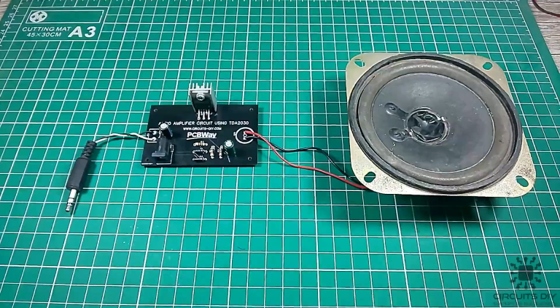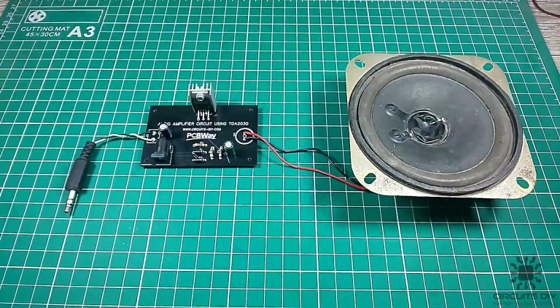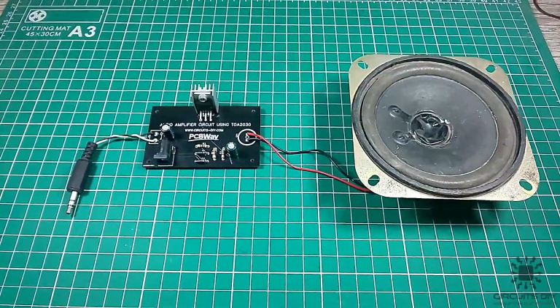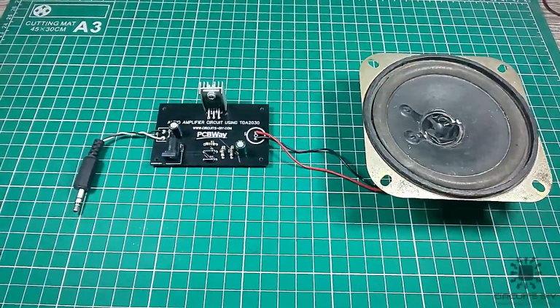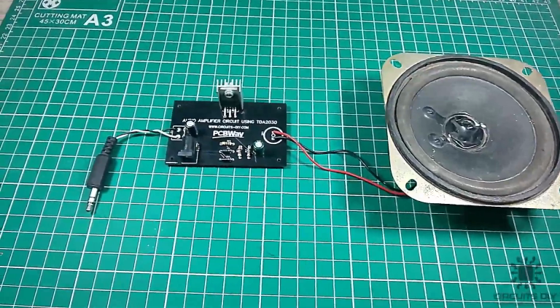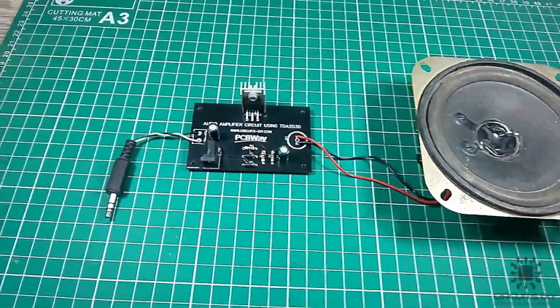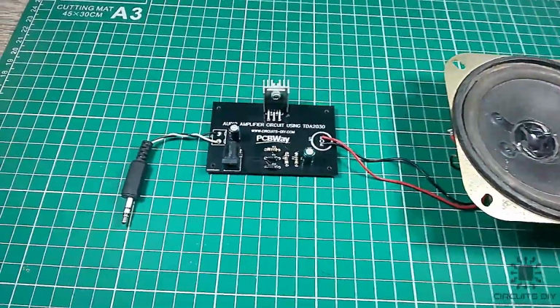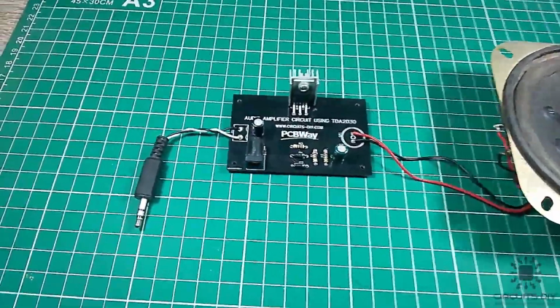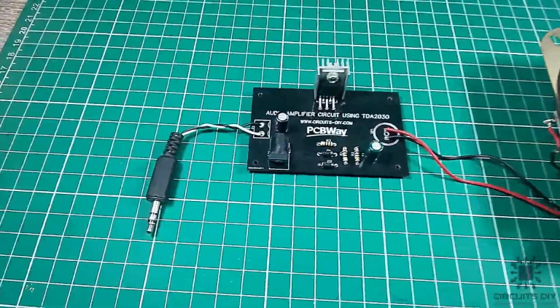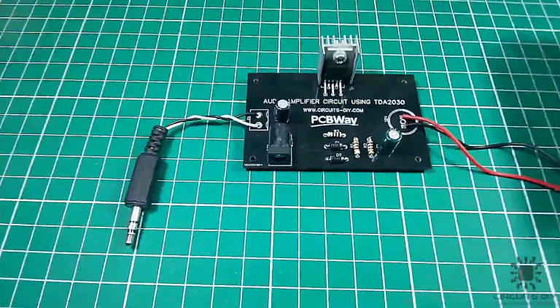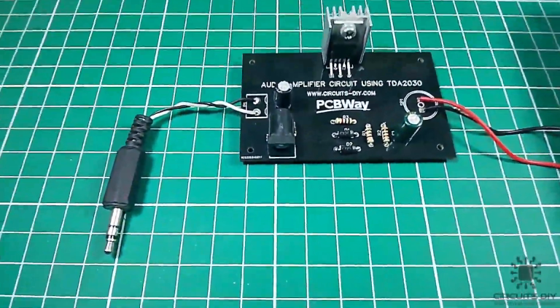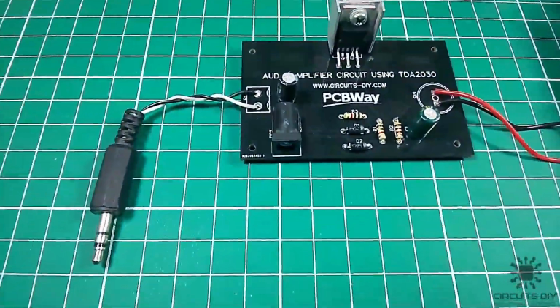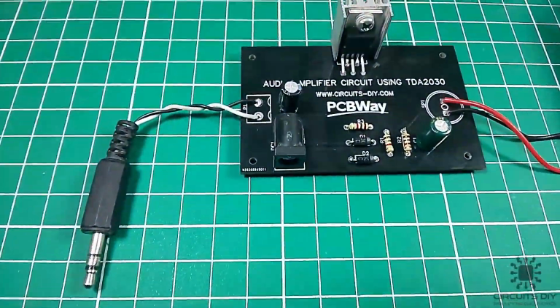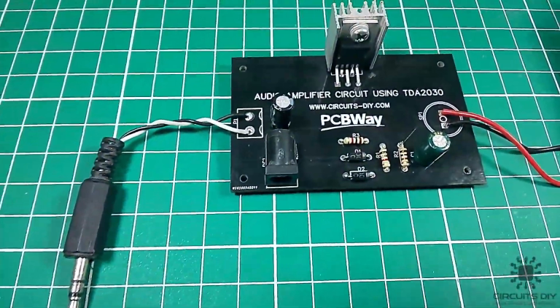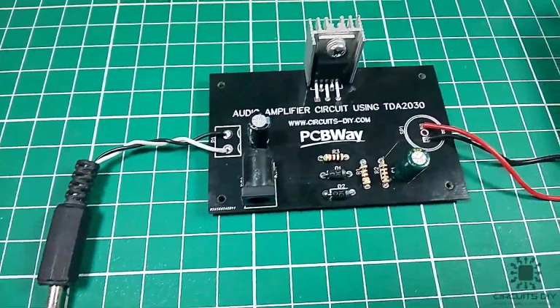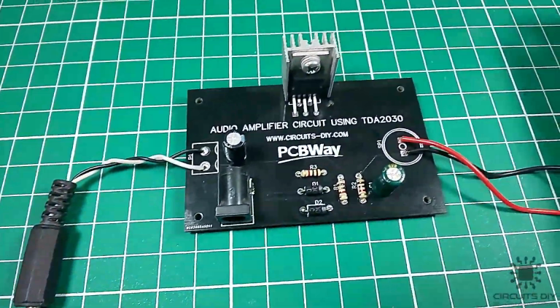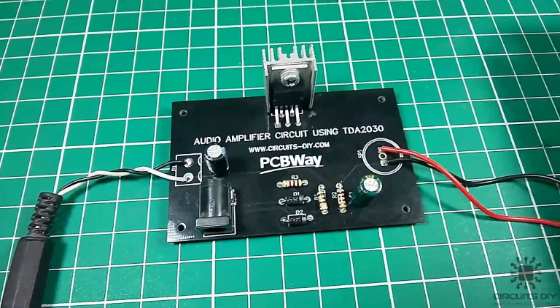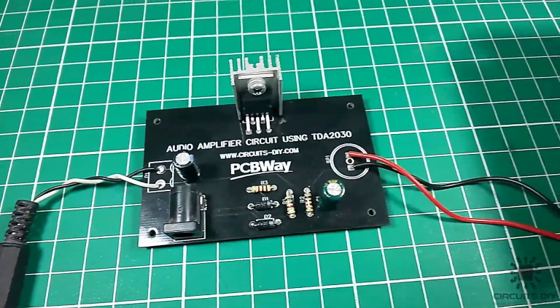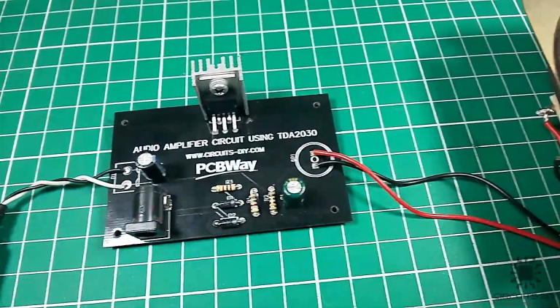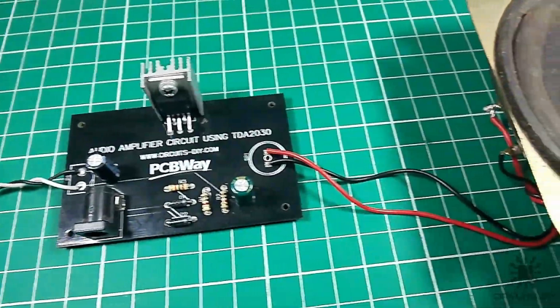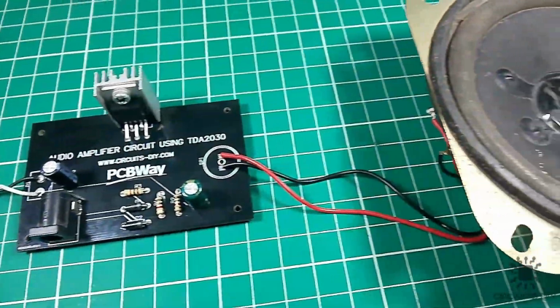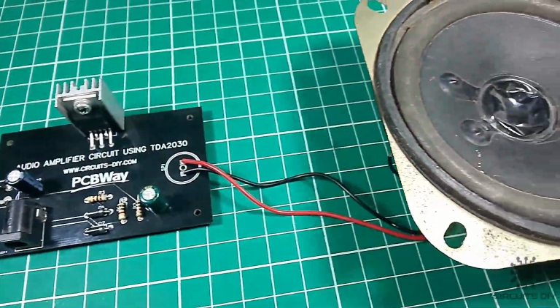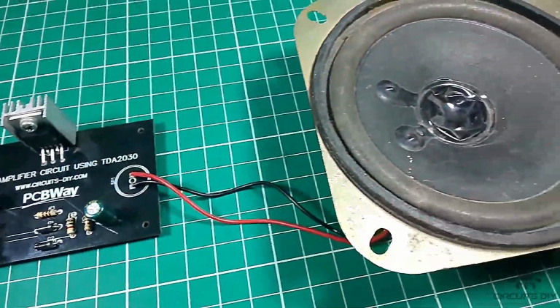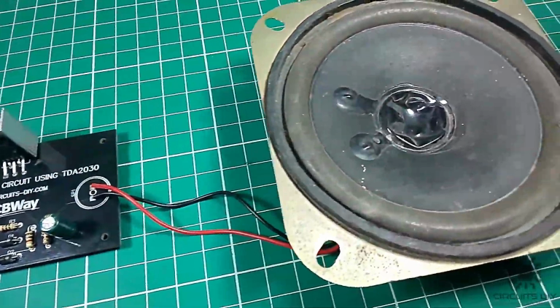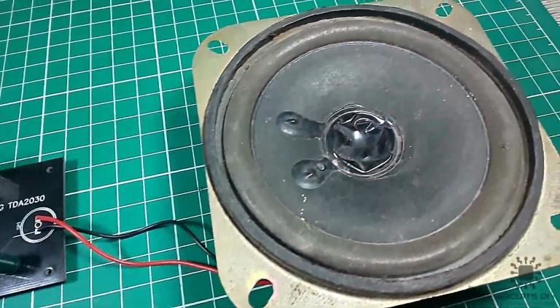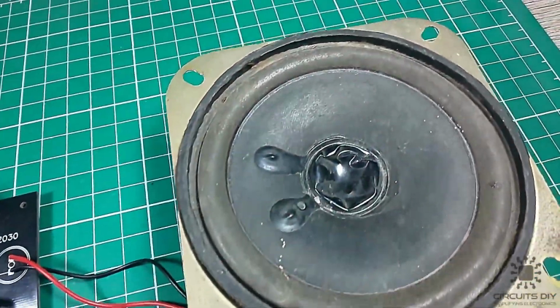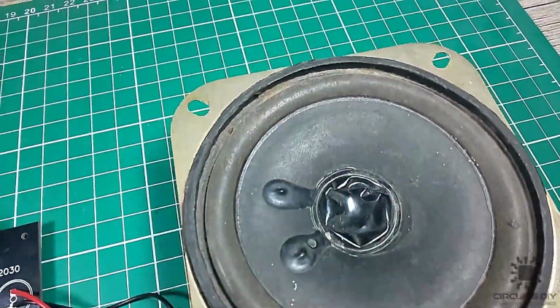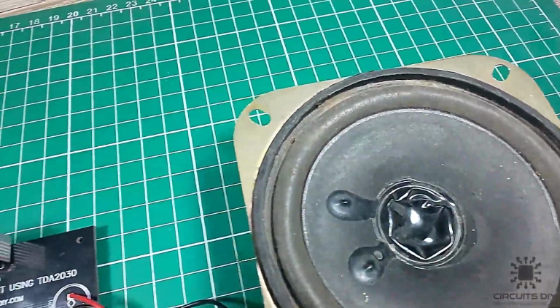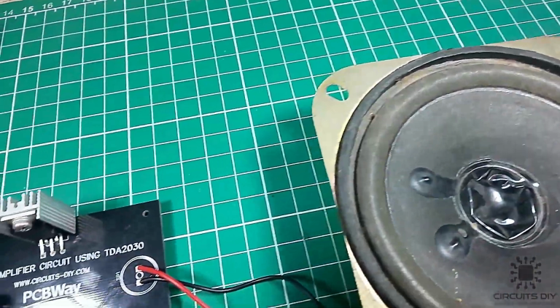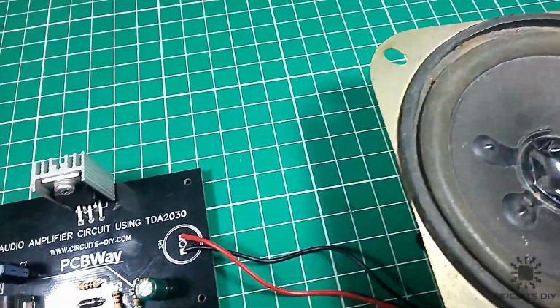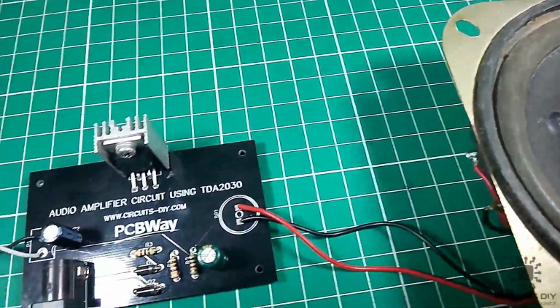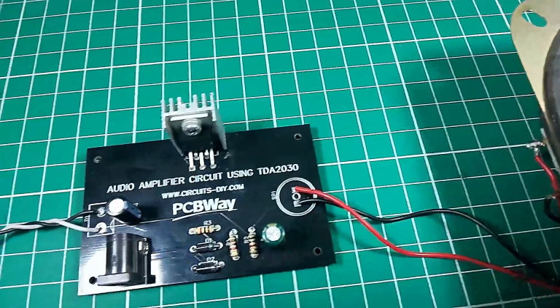Hello, in this tutorial I'm going to show you how to make a simple audio amplifier circuit by using TDA2030 IC. Let's get started.